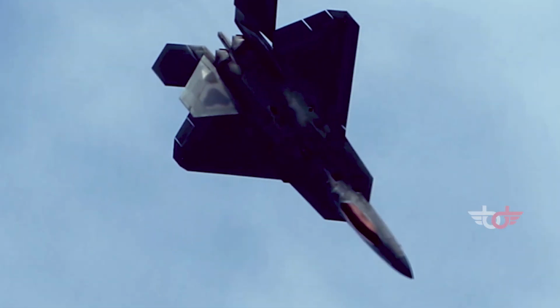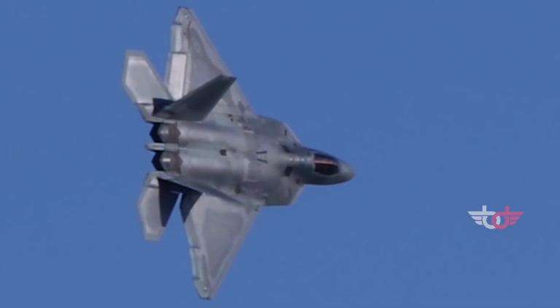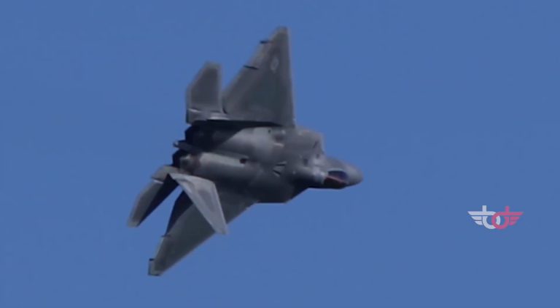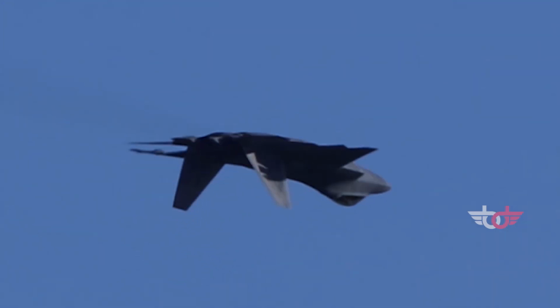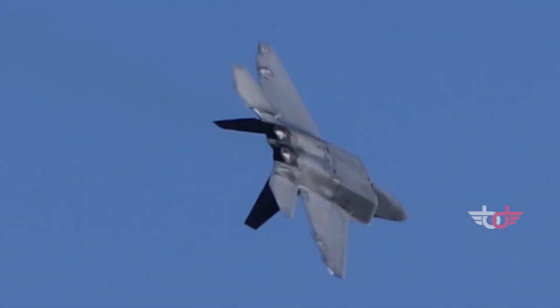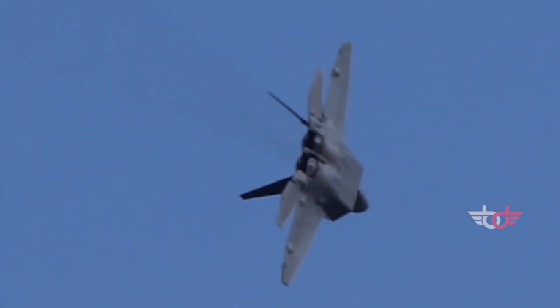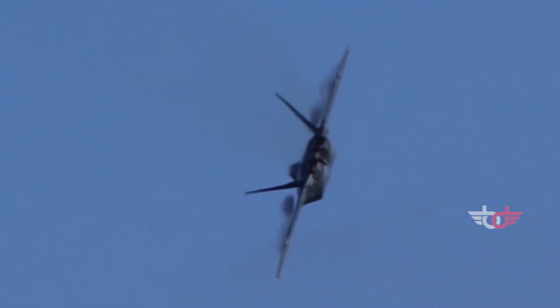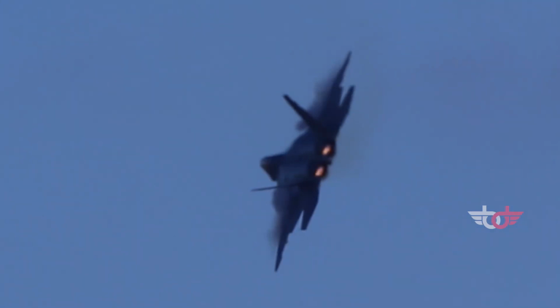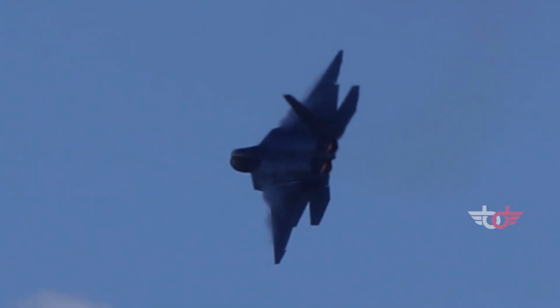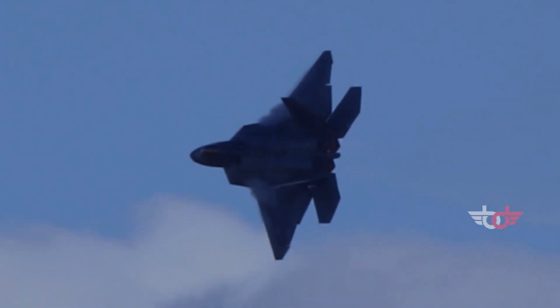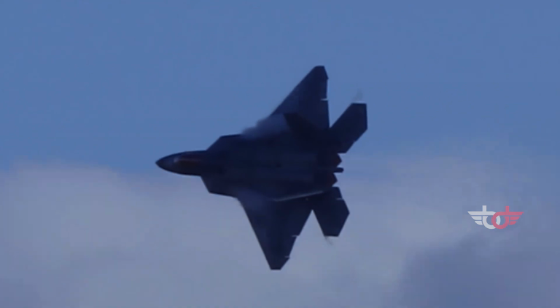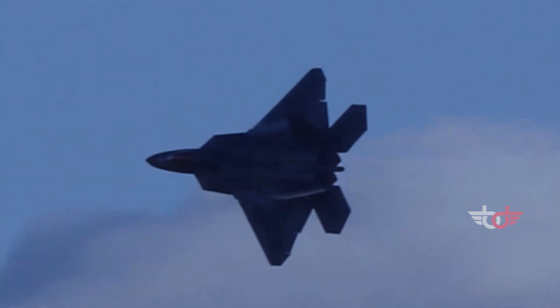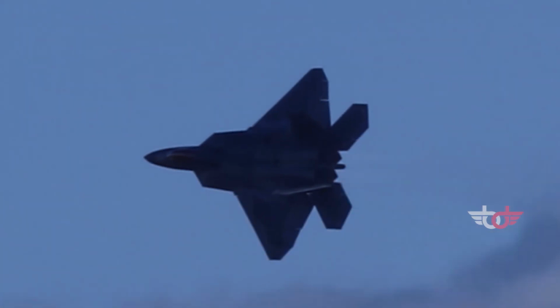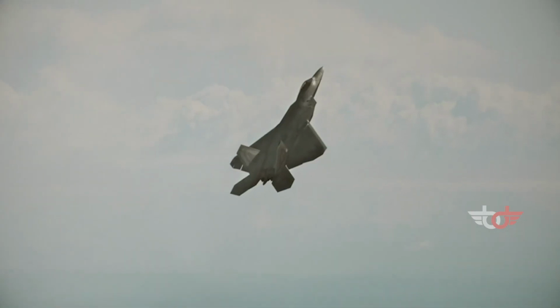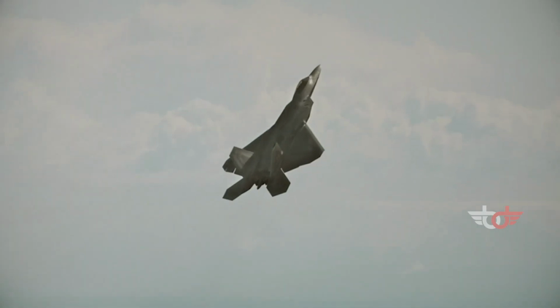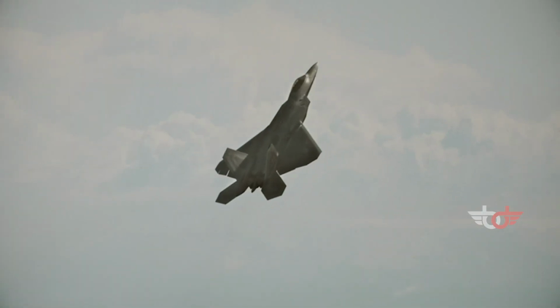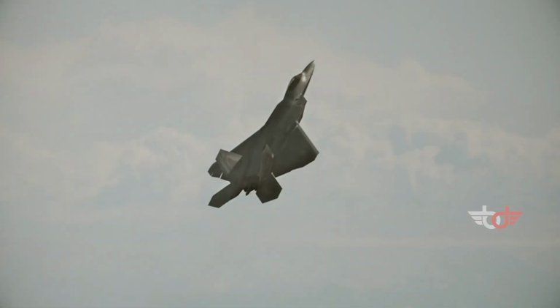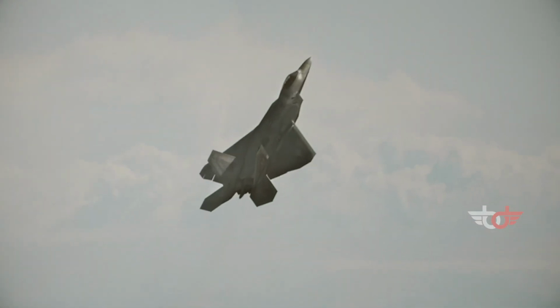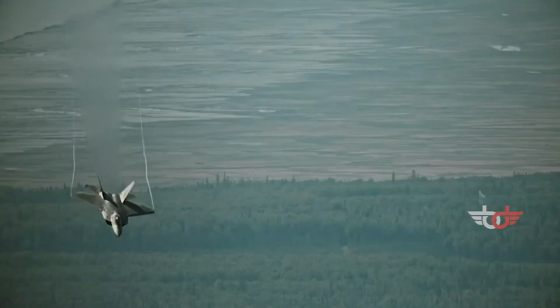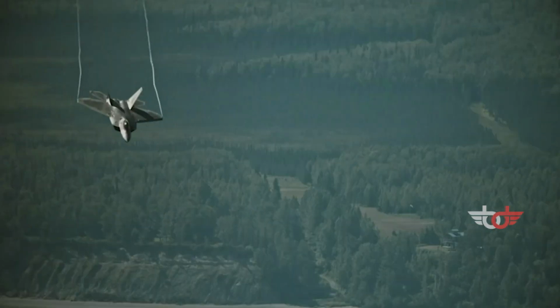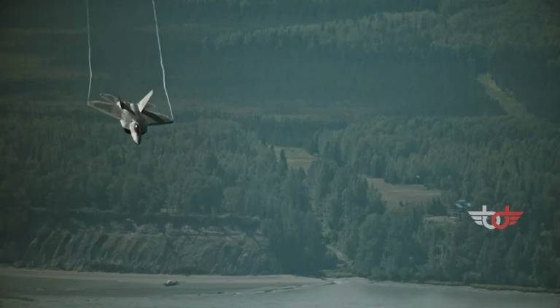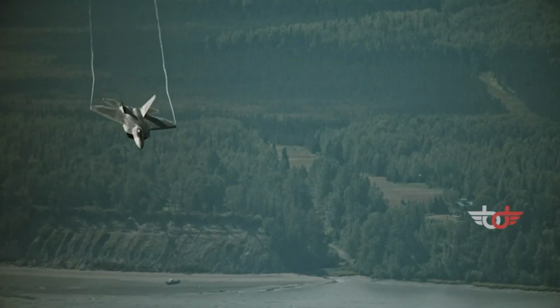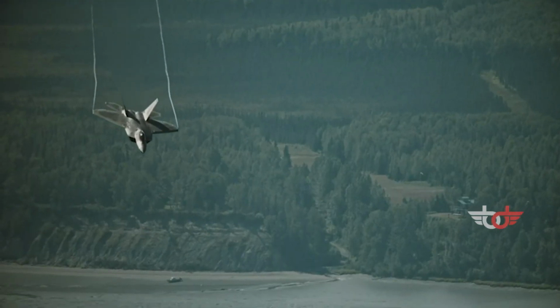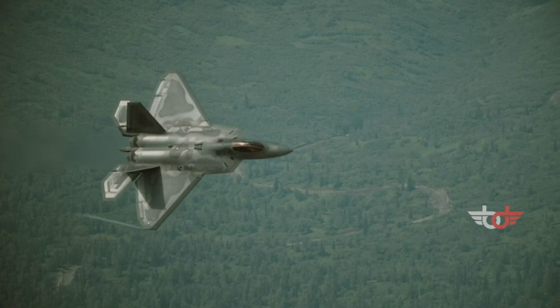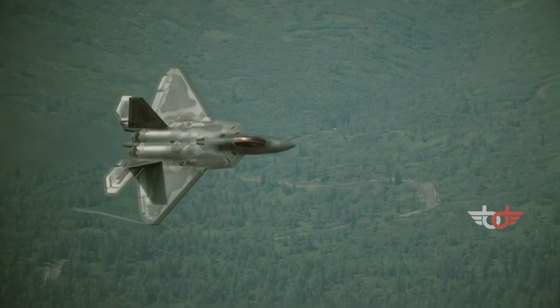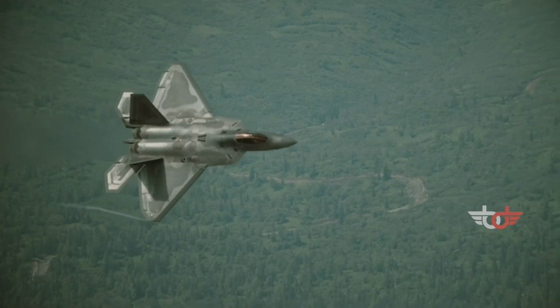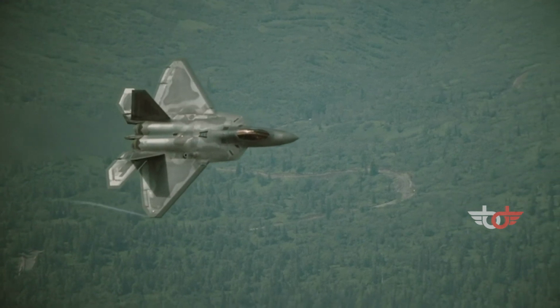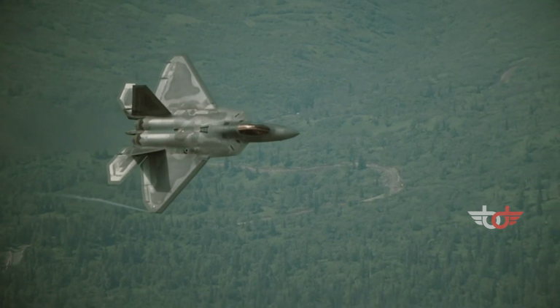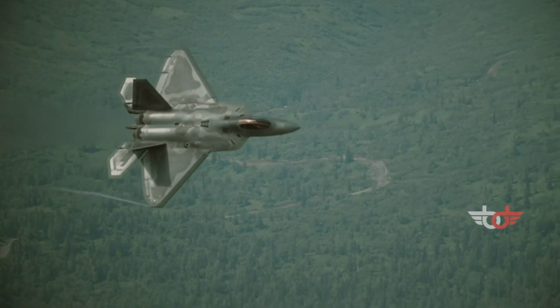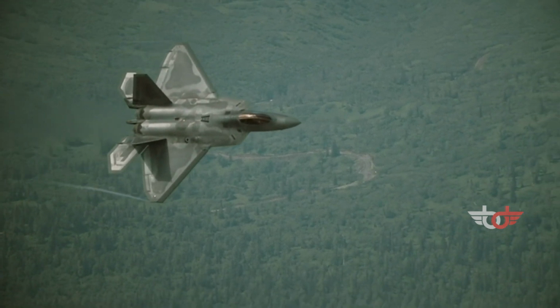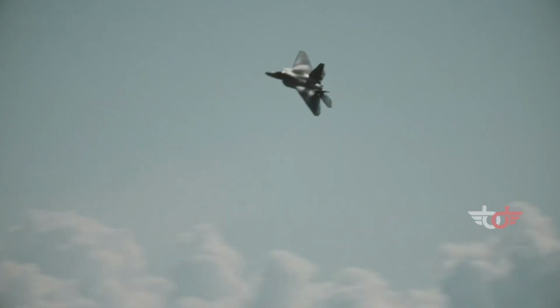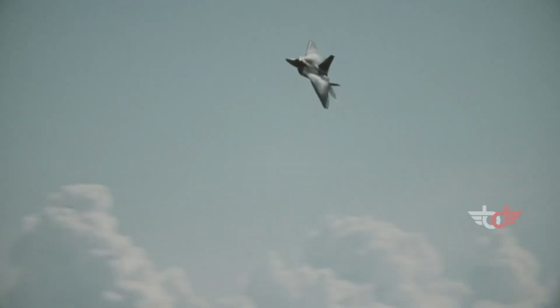The world's most advanced fighter jet, the F-22 Raptor. The F-22 Raptor is an American single-seat, twin-engine, all-weather tactical stealth fighter aircraft developed for the United States Air Force.